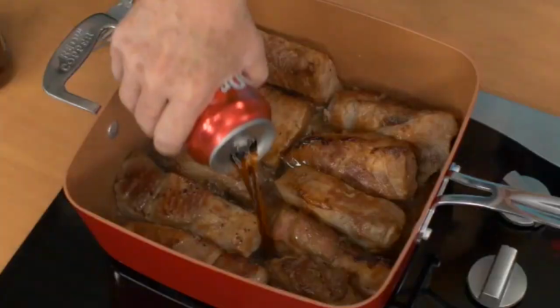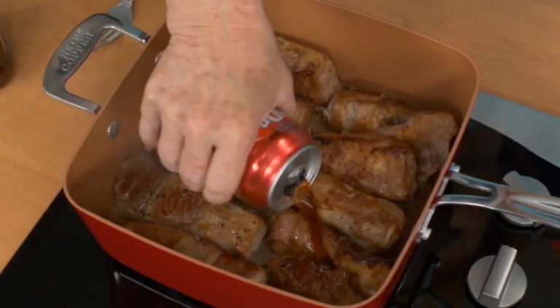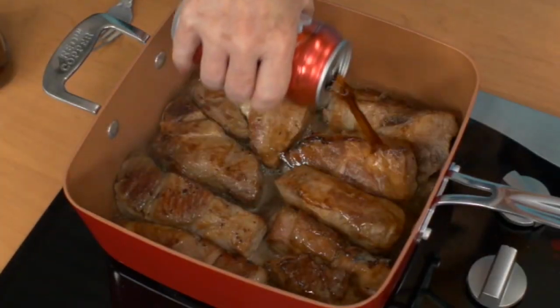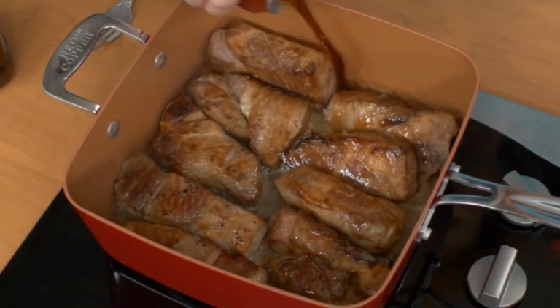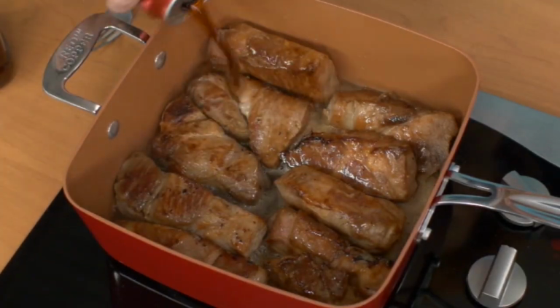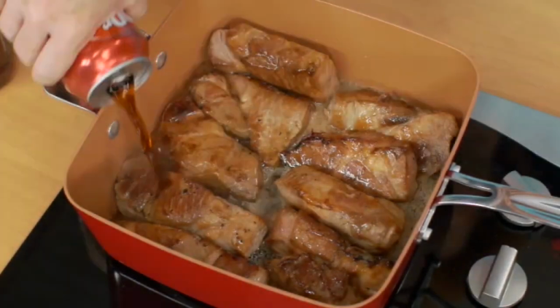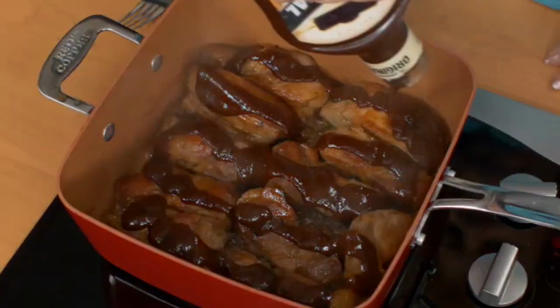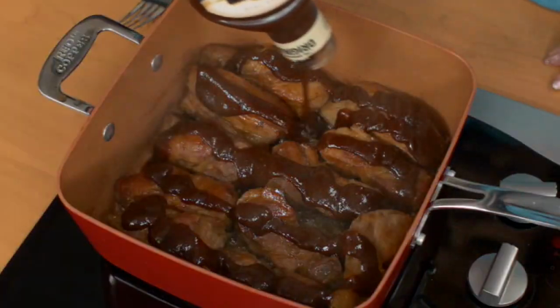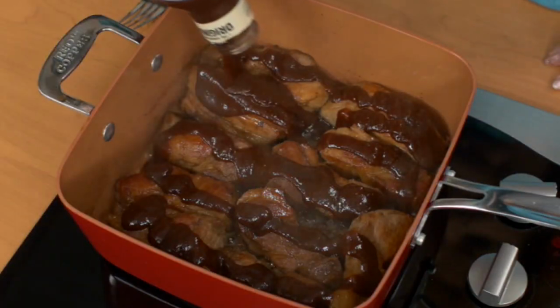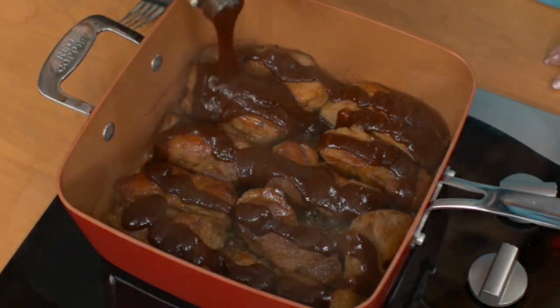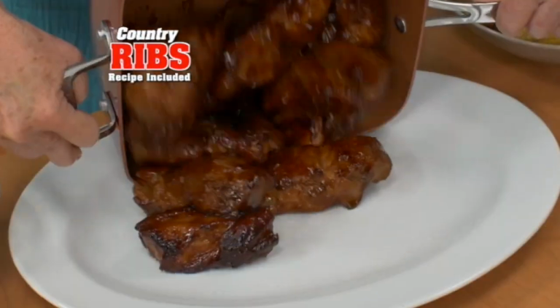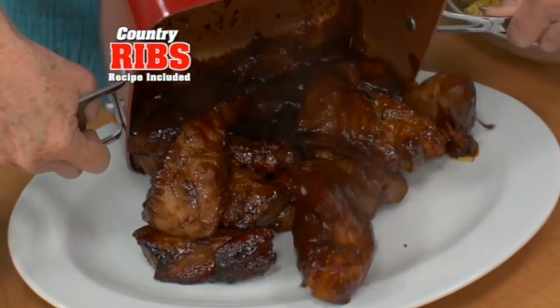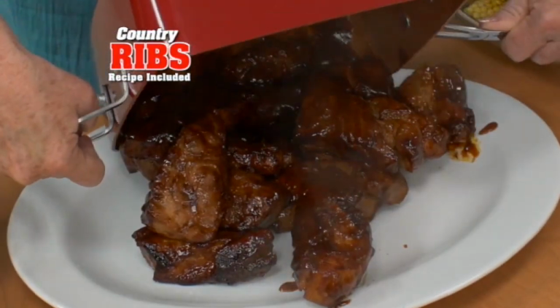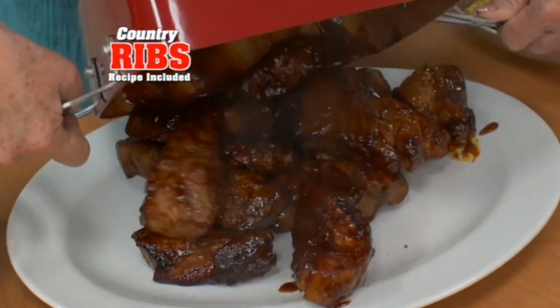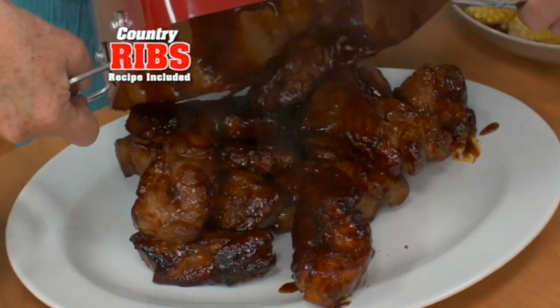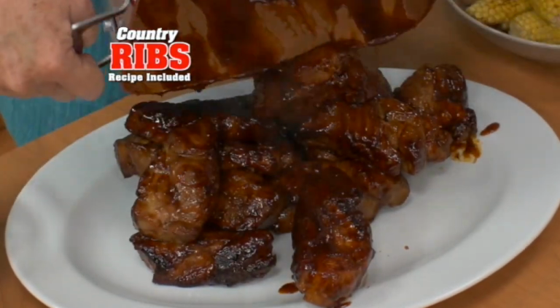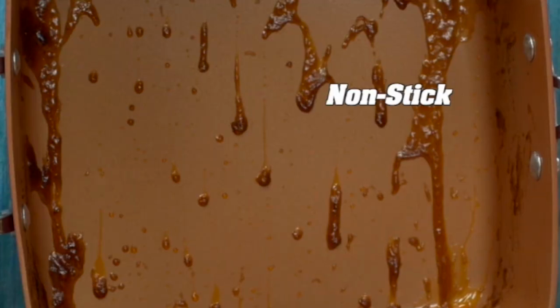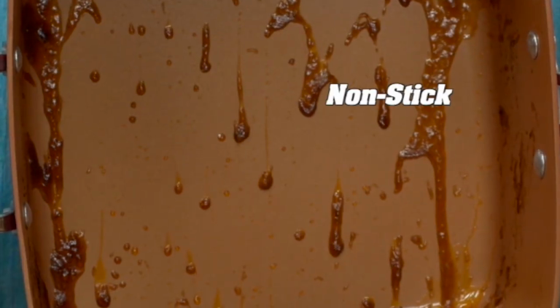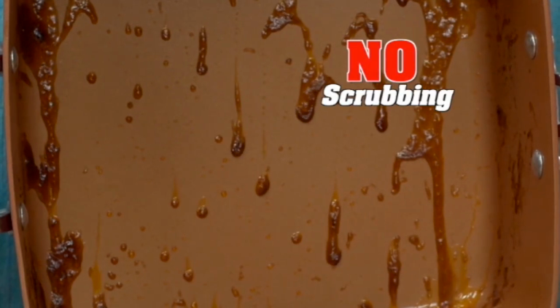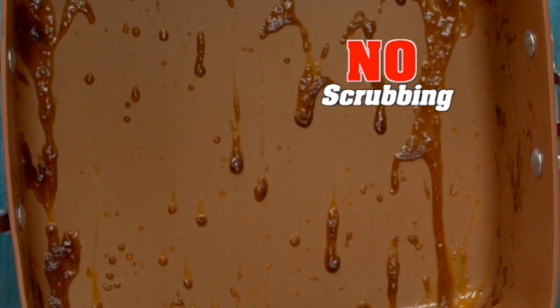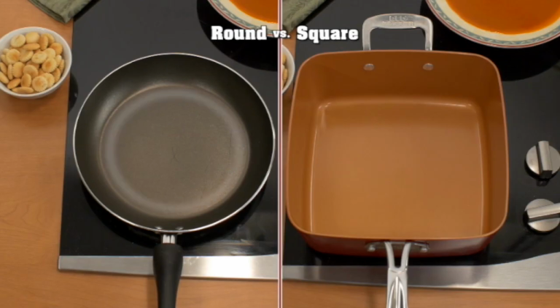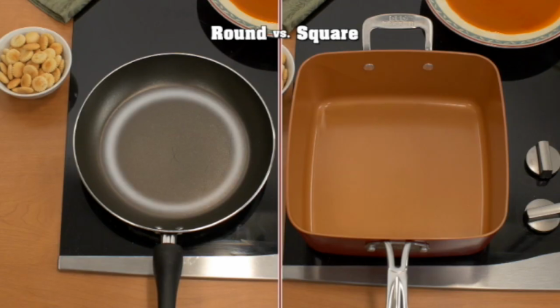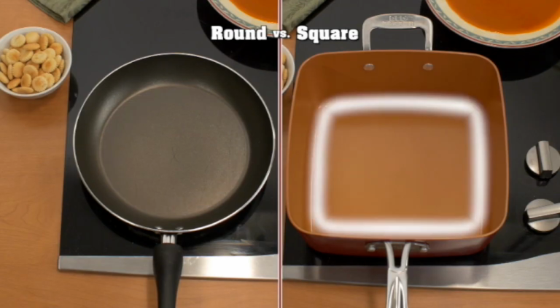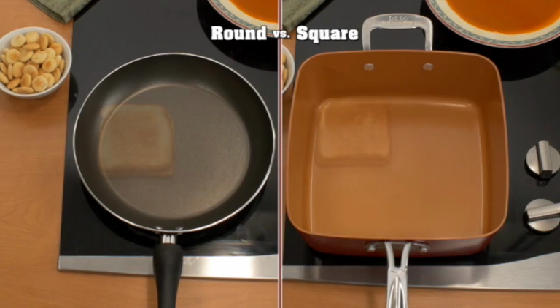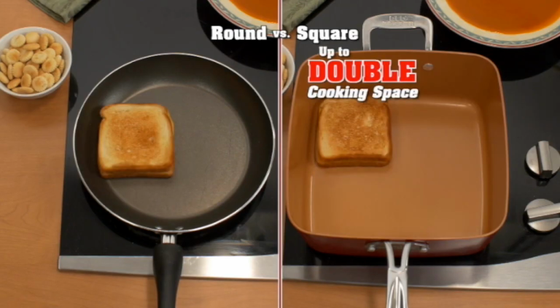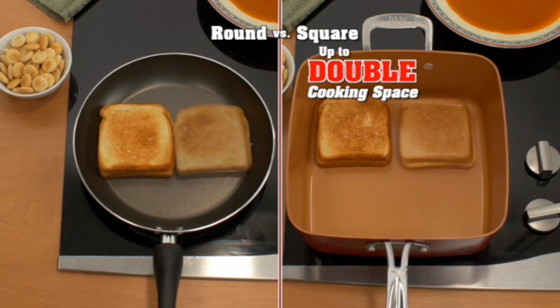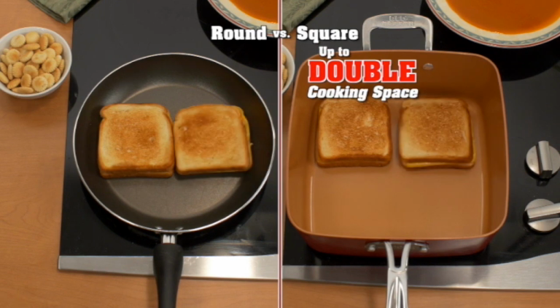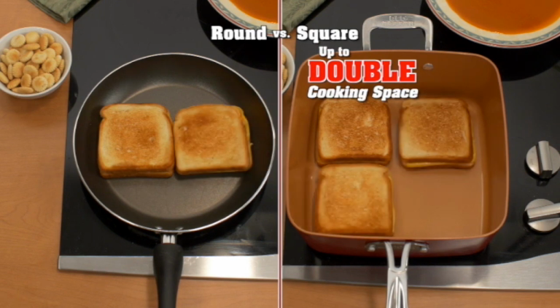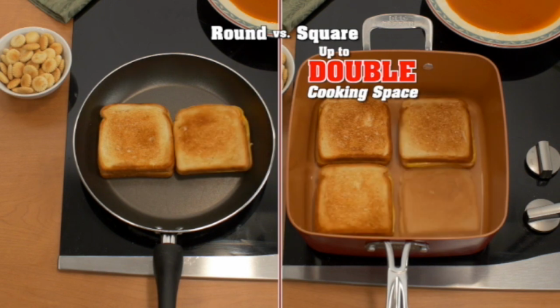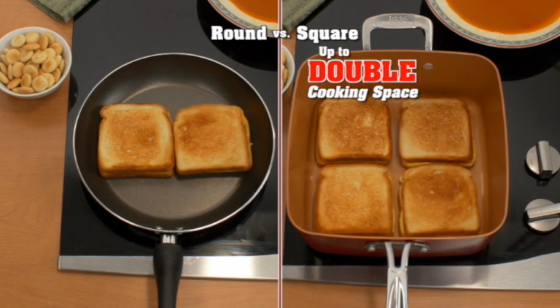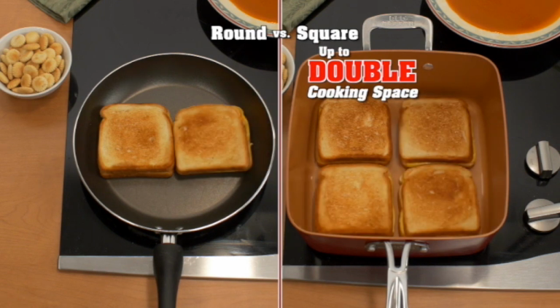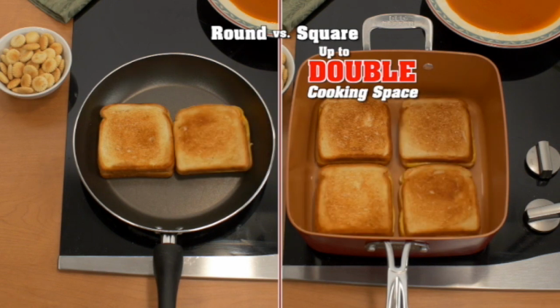Now just simmer in a can of soda, top with barbecue sauce, and serve up this mouth-watering meal. It's nonstick, so you never scrub. The square design gives you up to double the cooking space to fit more food.